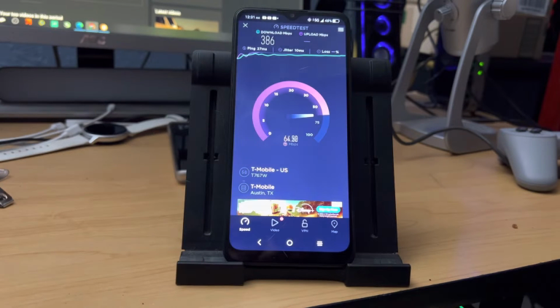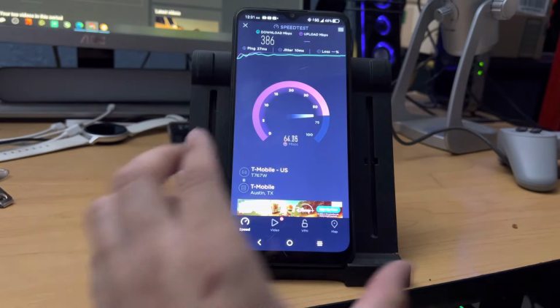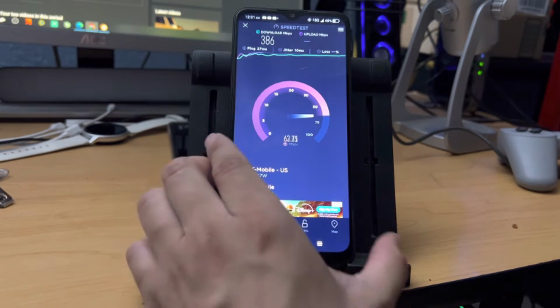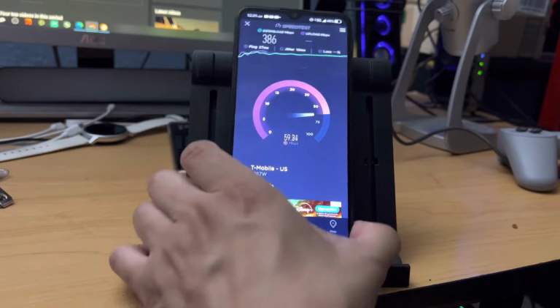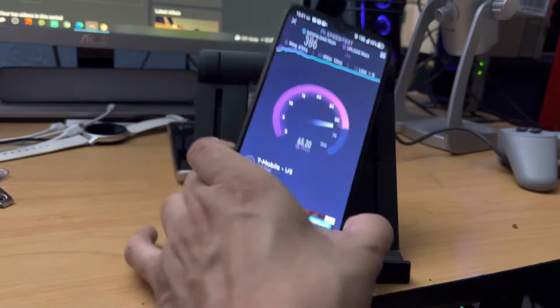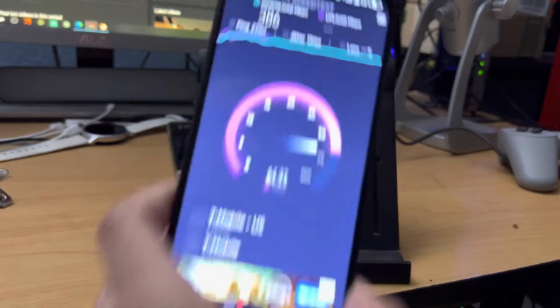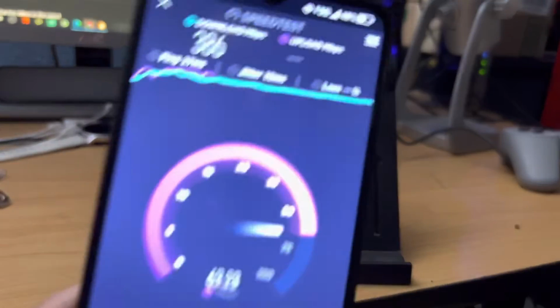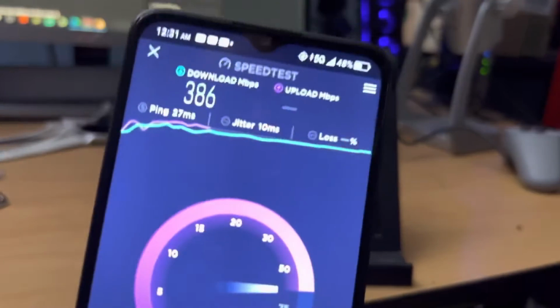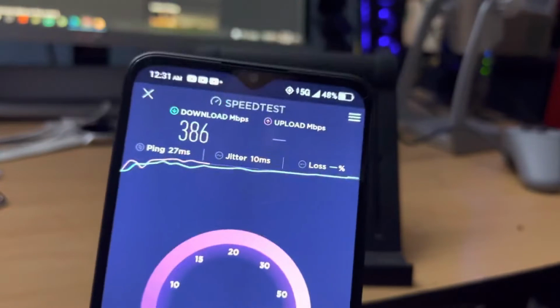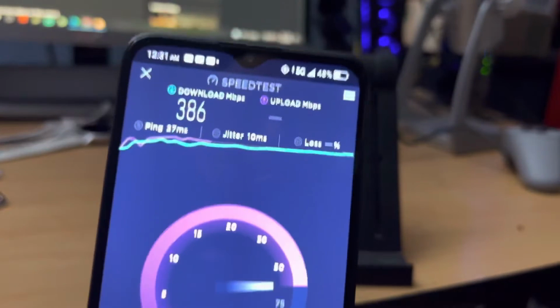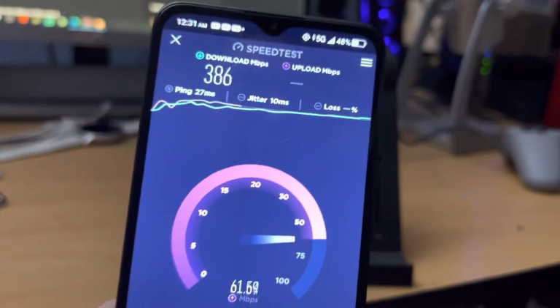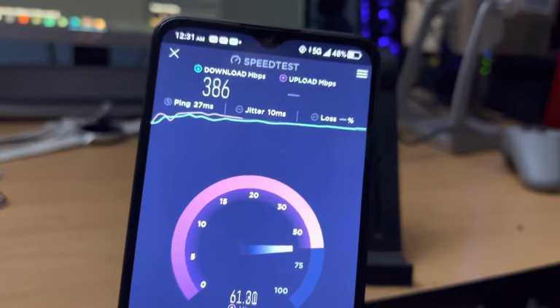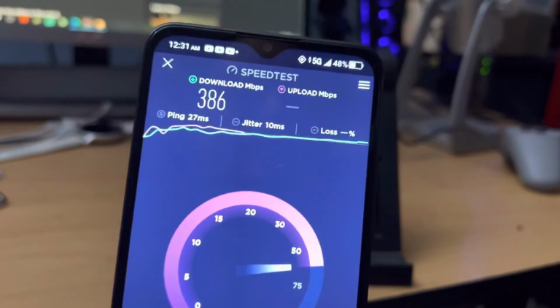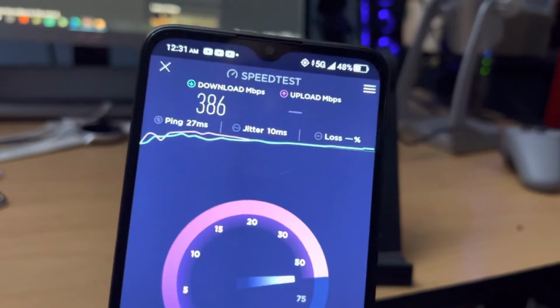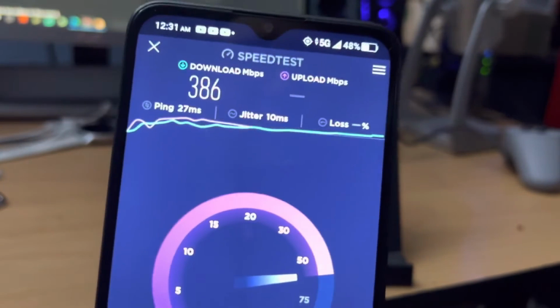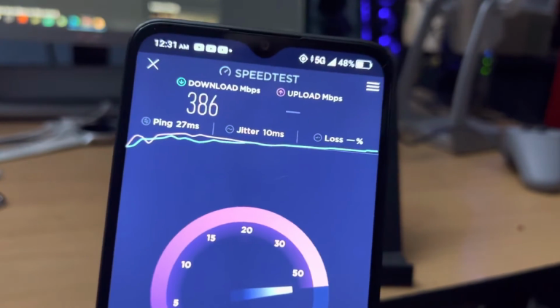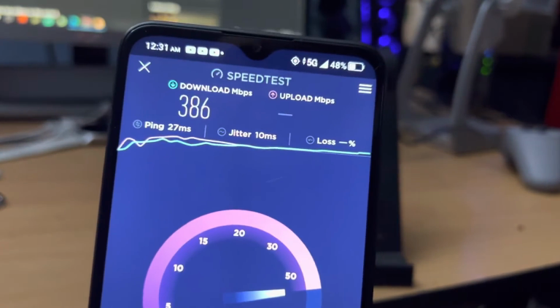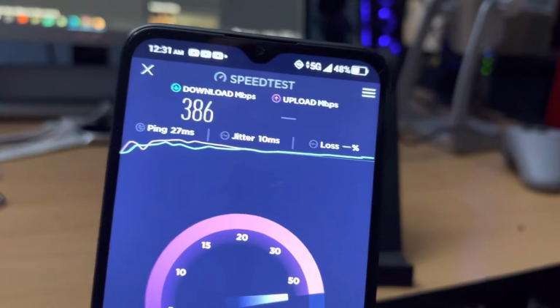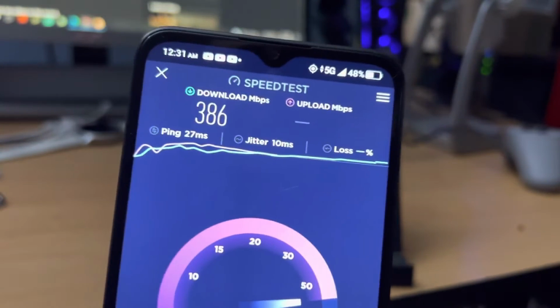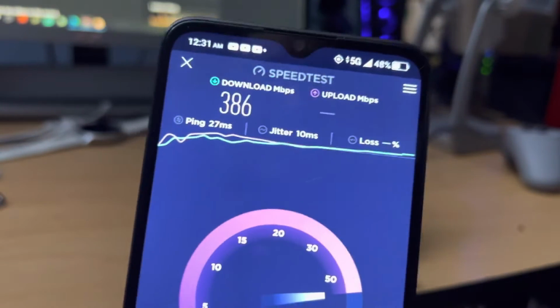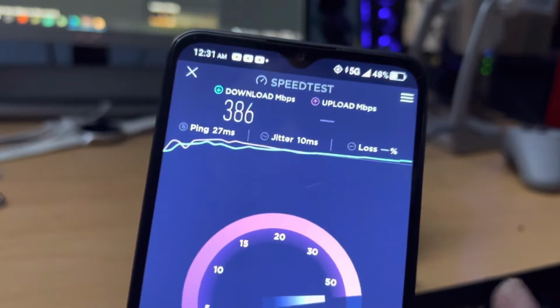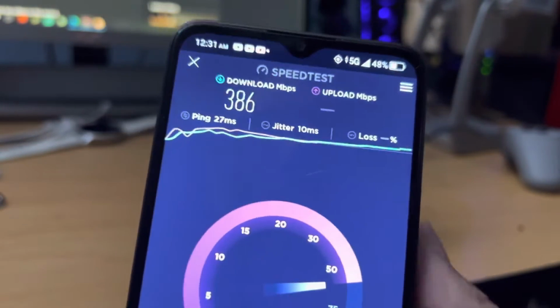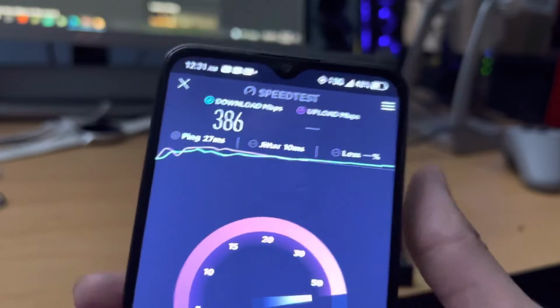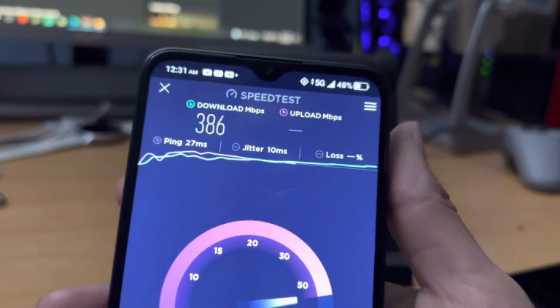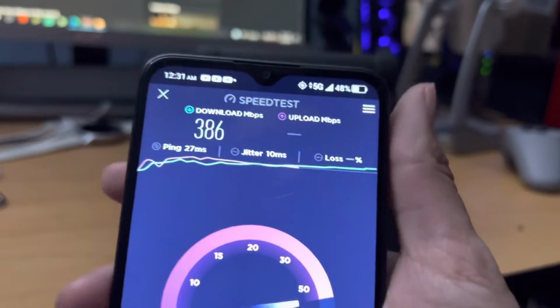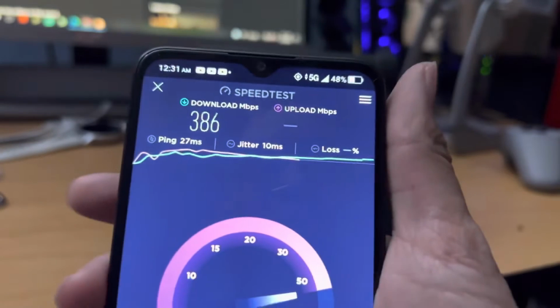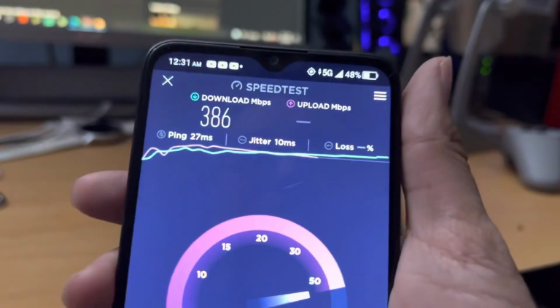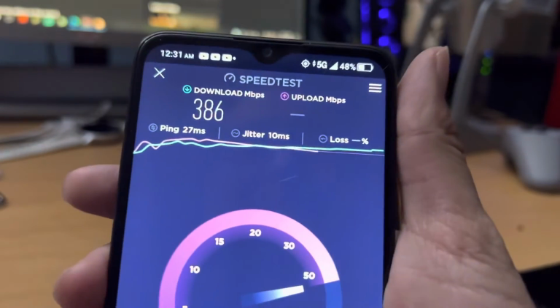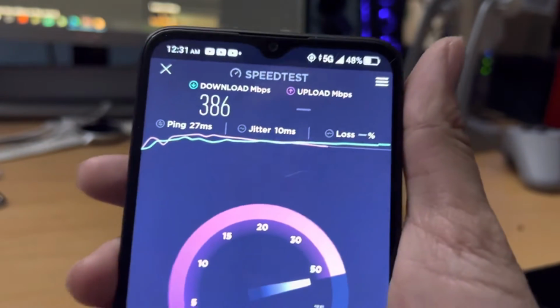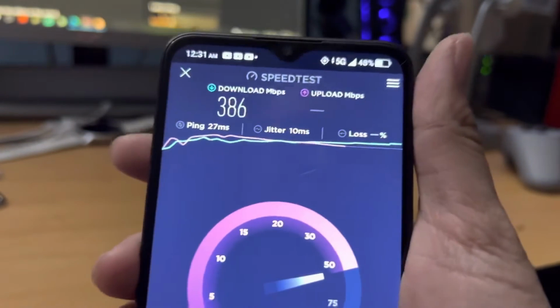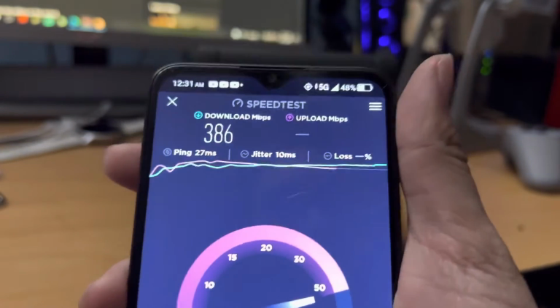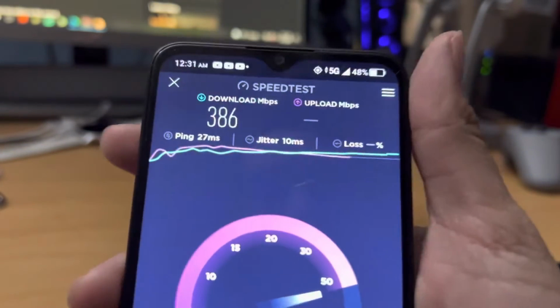But as you can see here — if we can zoom in — we are getting pretty good speeds: 386 download, and it looks like about 55 upload.